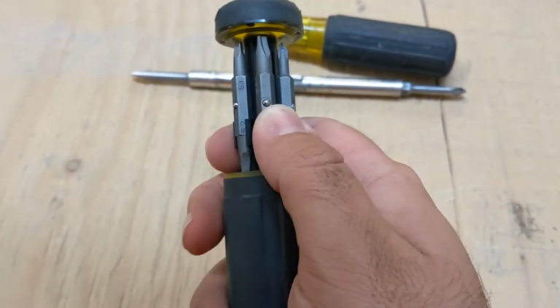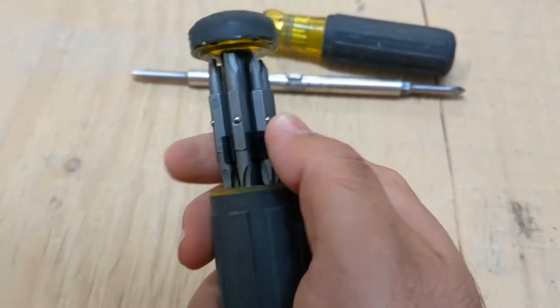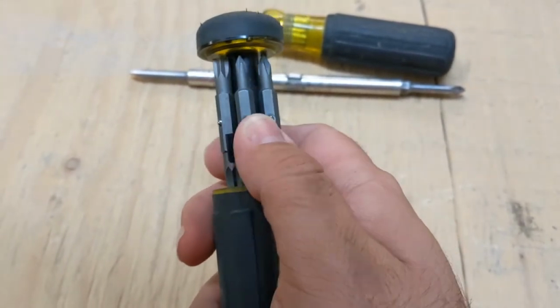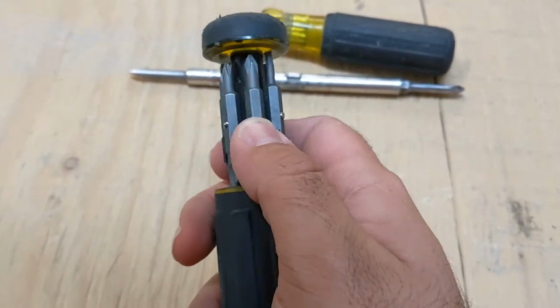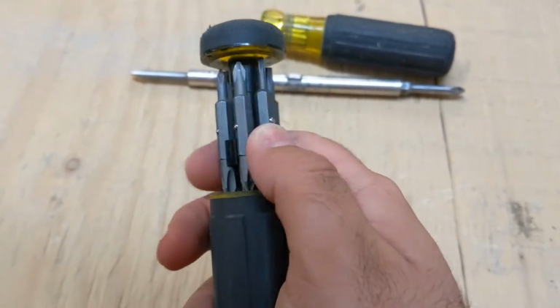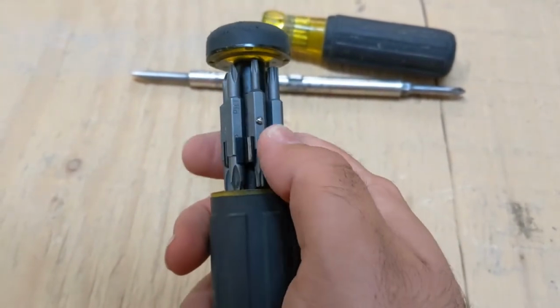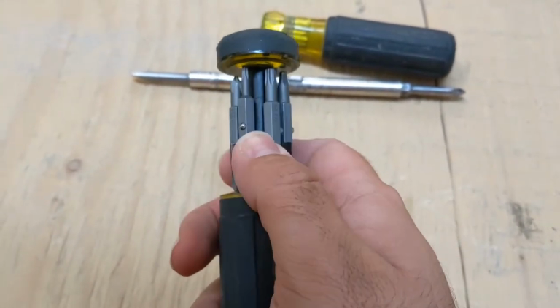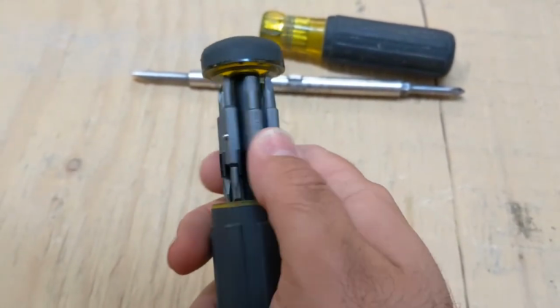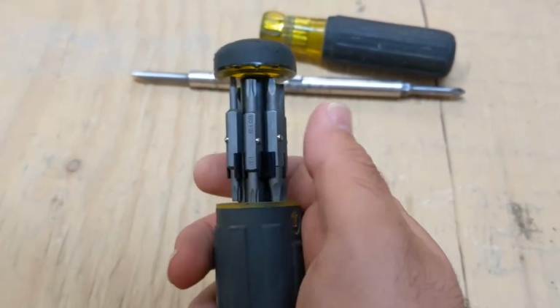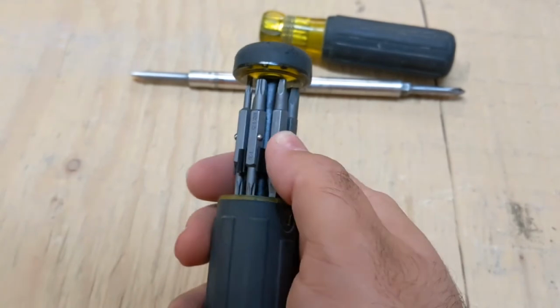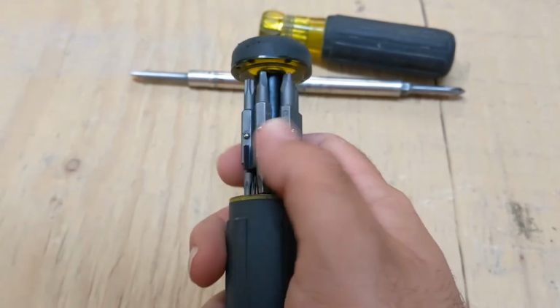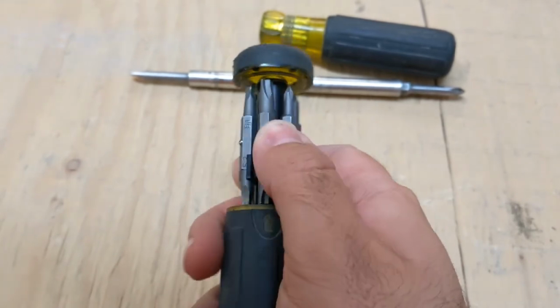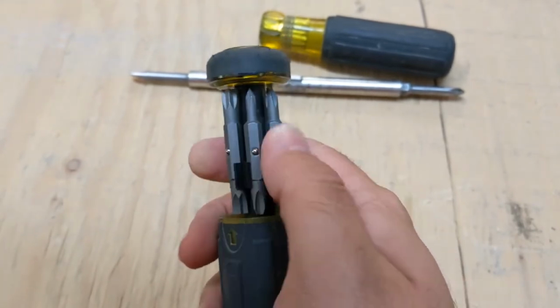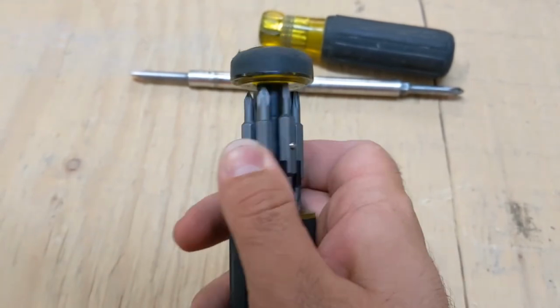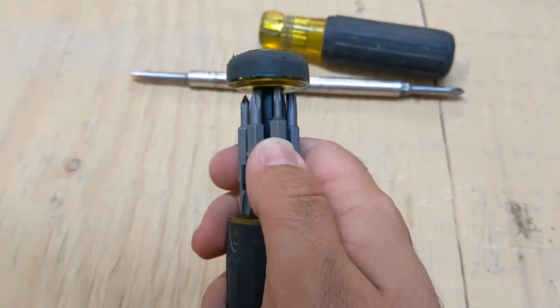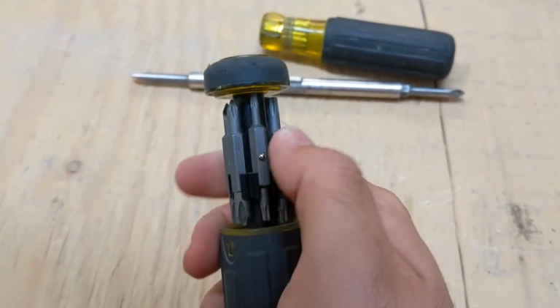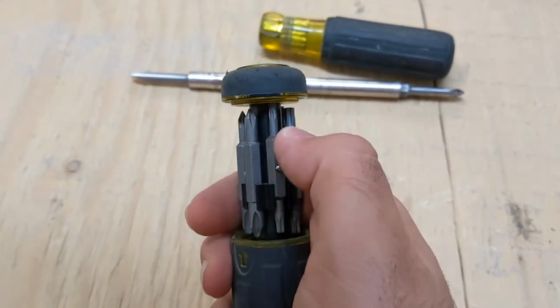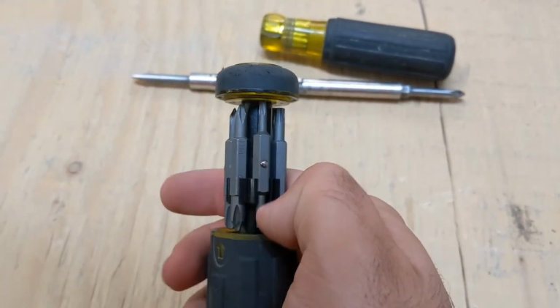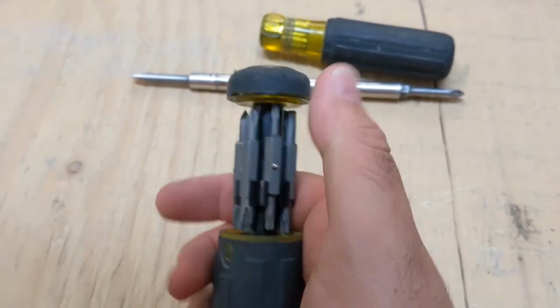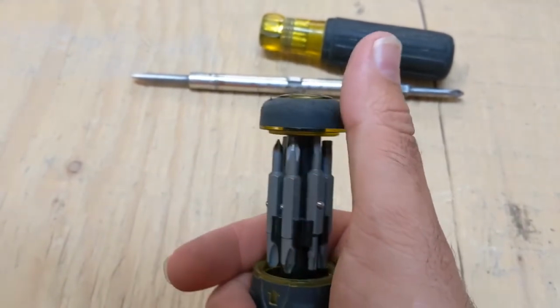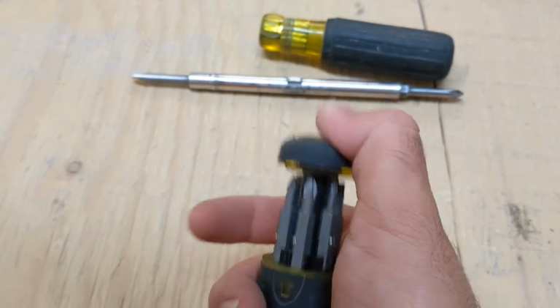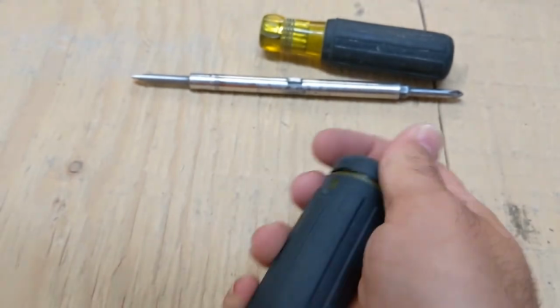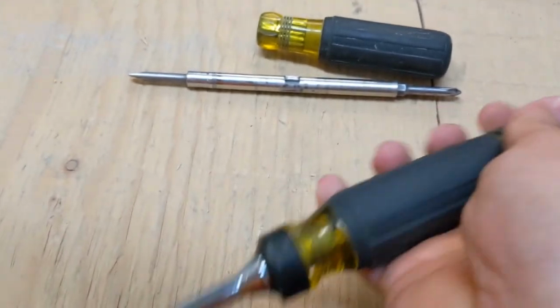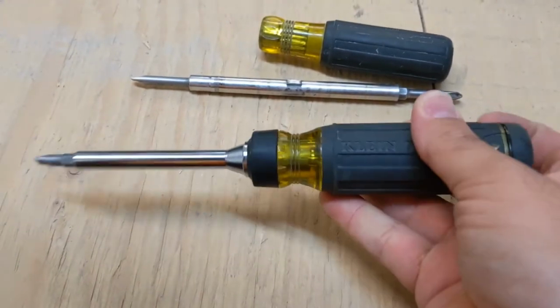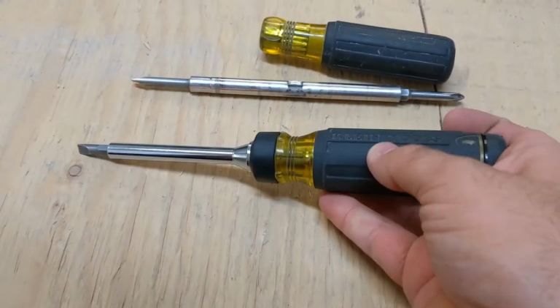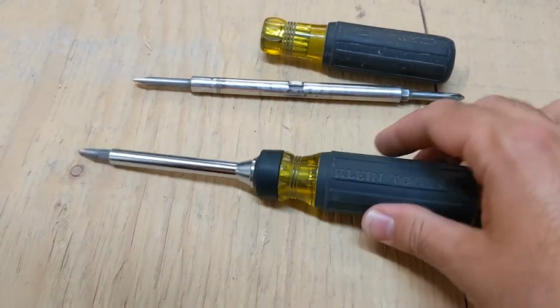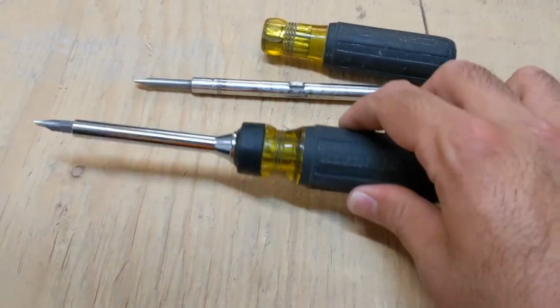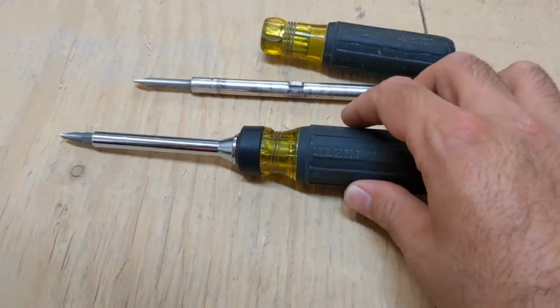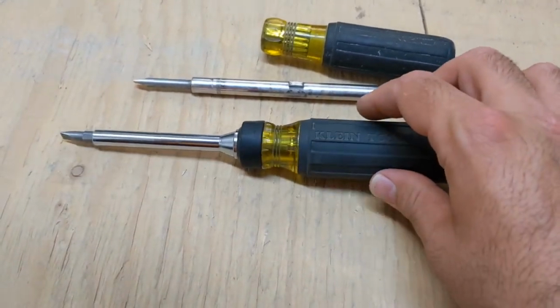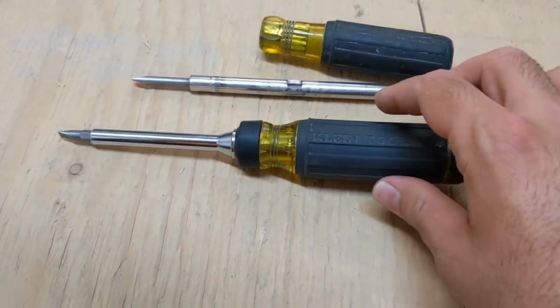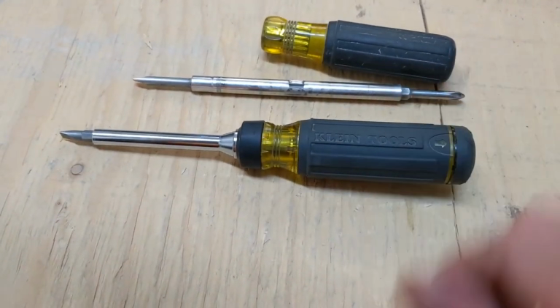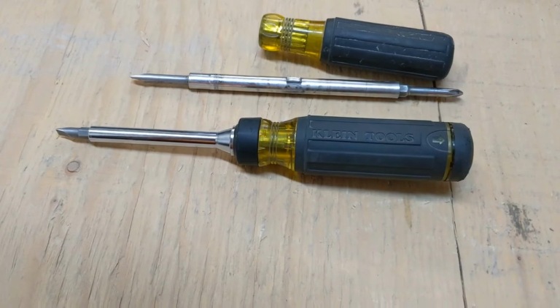You can go through them especially when you're doing a job — some panels have different size screws, some panels don't. Safety relays have different kinds of screws on them; sometimes they're tamper-resistant screws. All I need is one screwdriver to go out there with my meter and we're good to go.